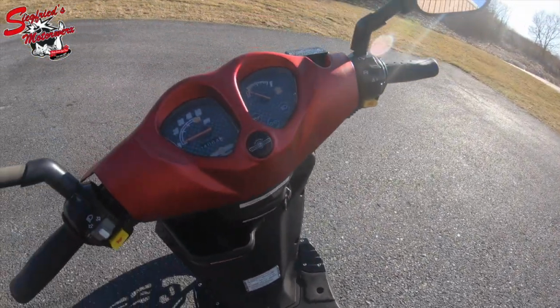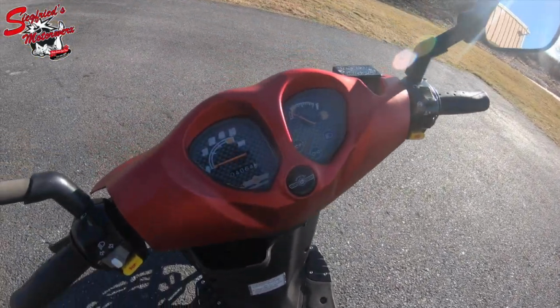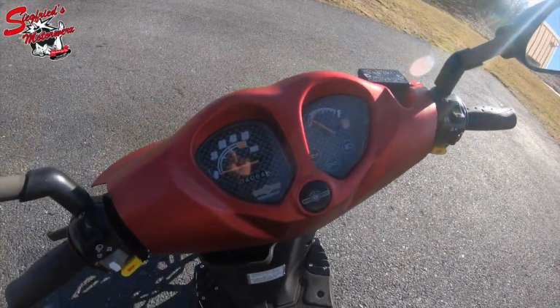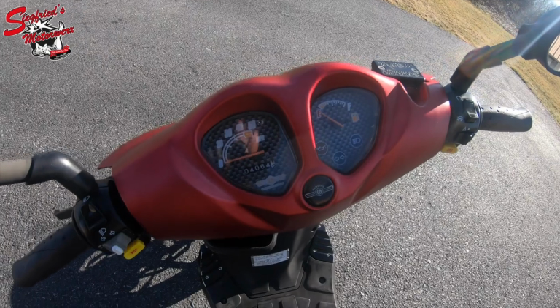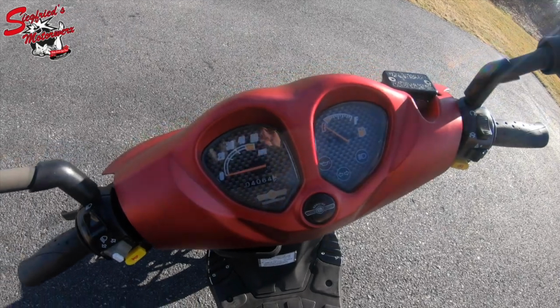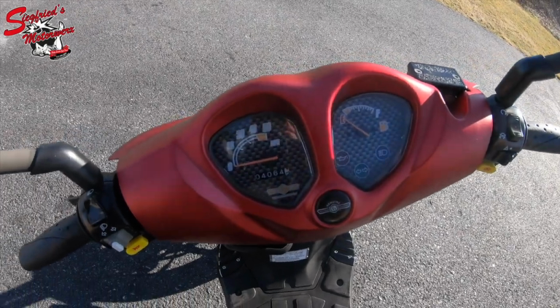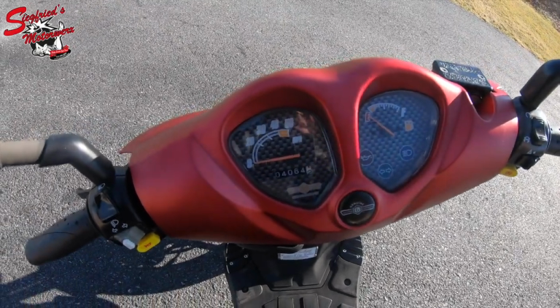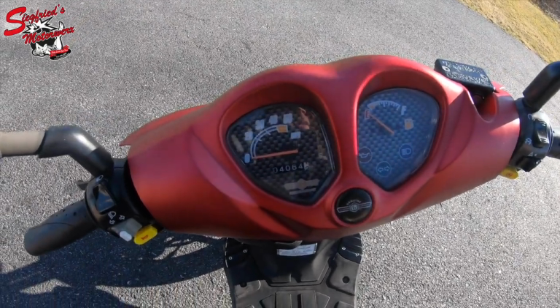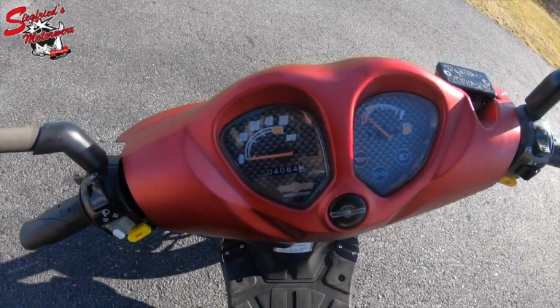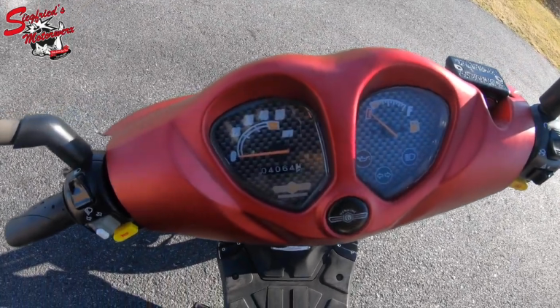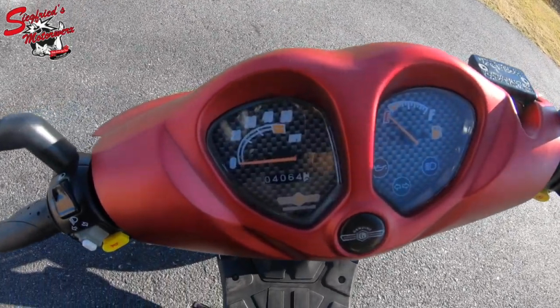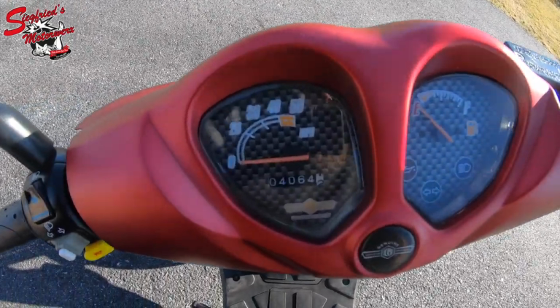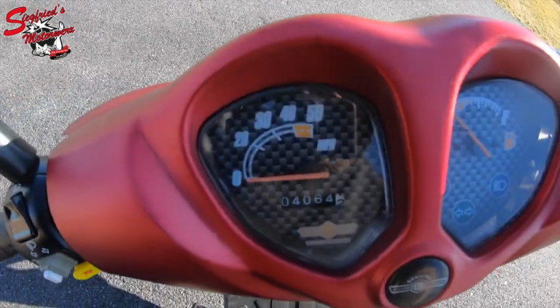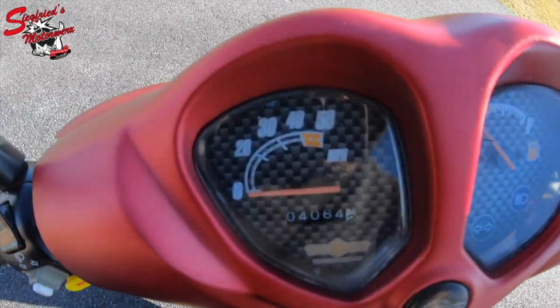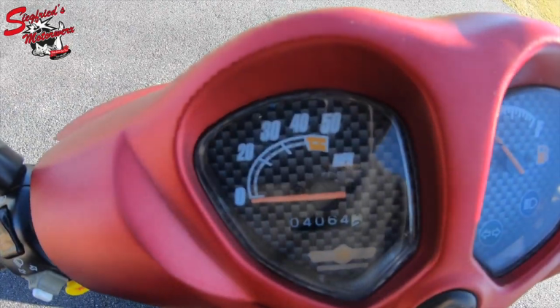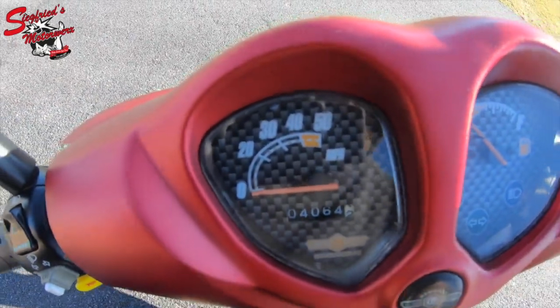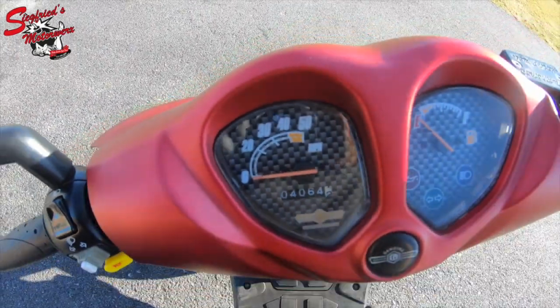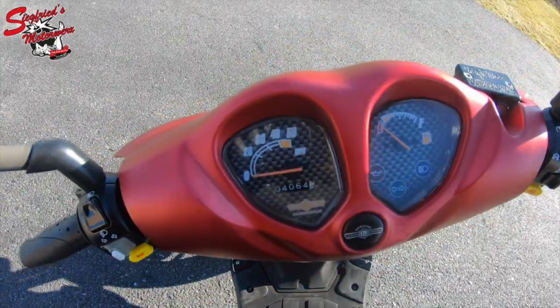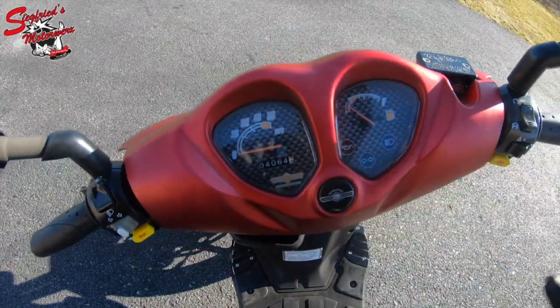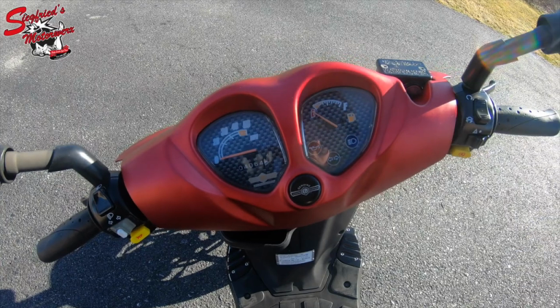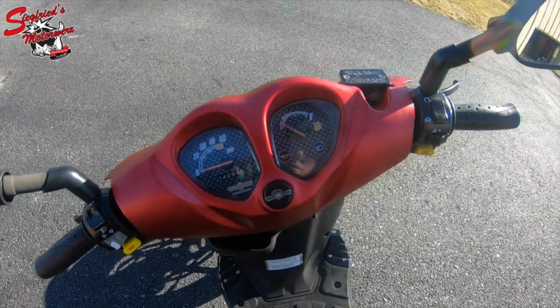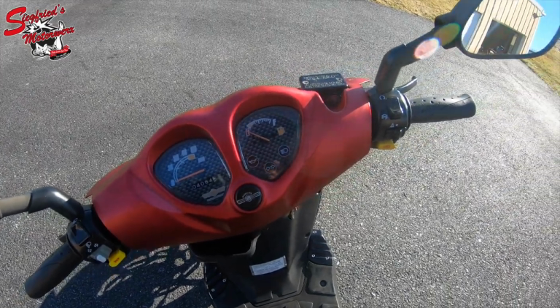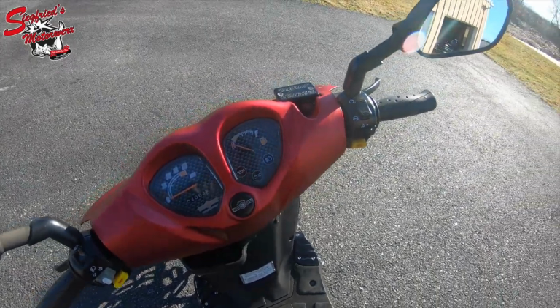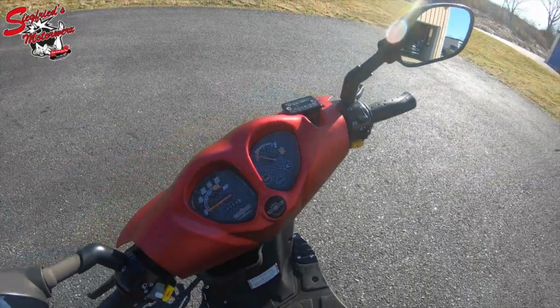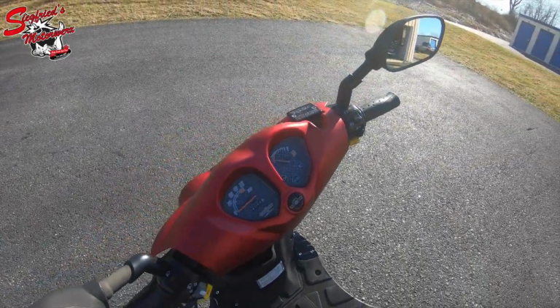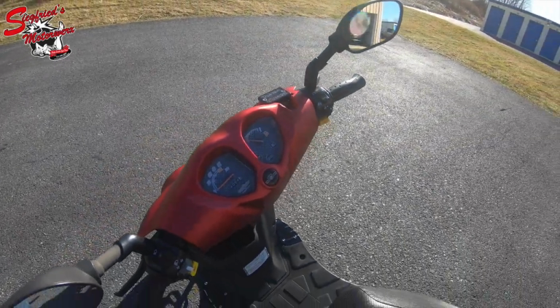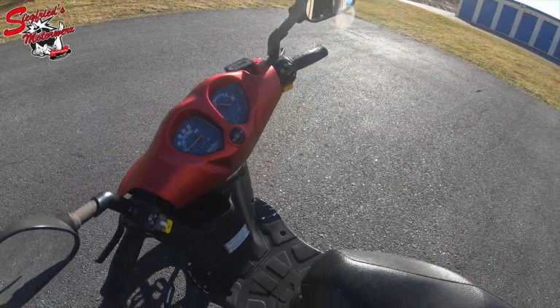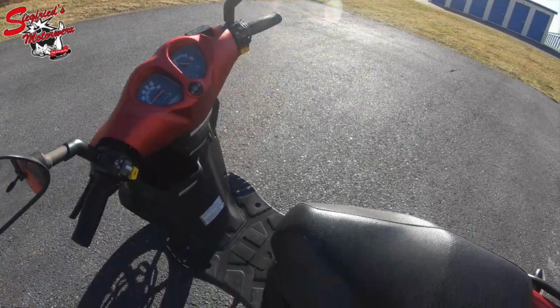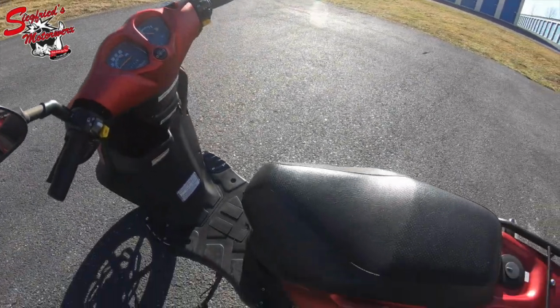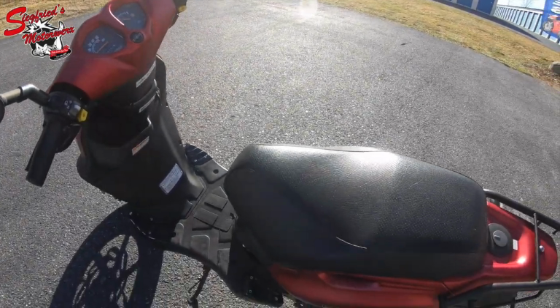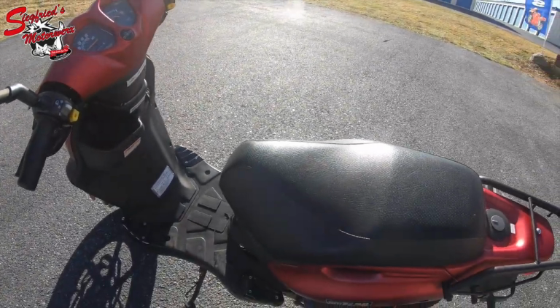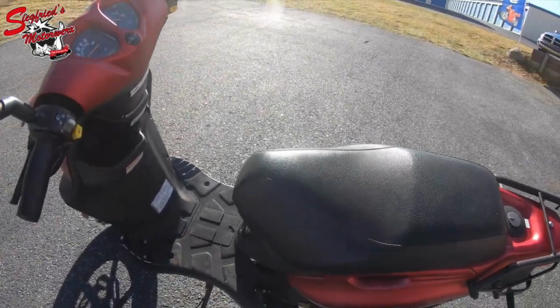This one does have 4,064 miles on it at the time of filming. That will go up a little bit — we still have to do a test ride video on this one, and we'll probably get after that next week when it's not so windy.